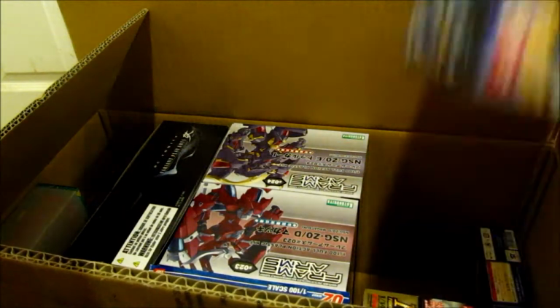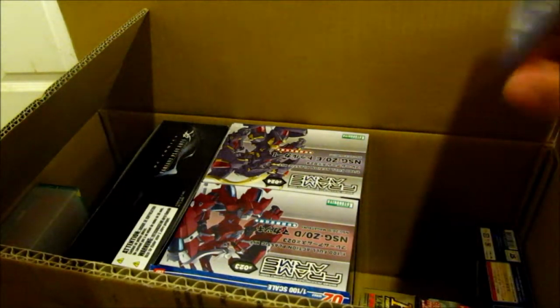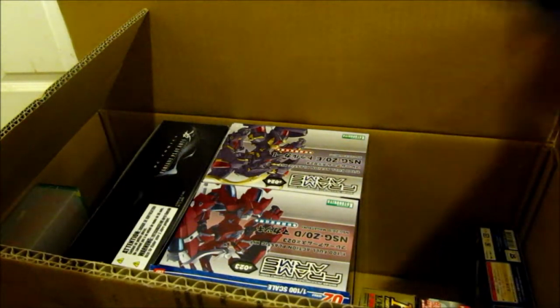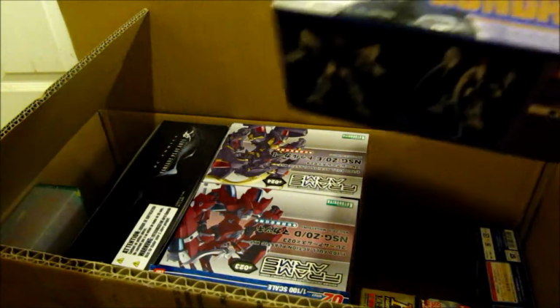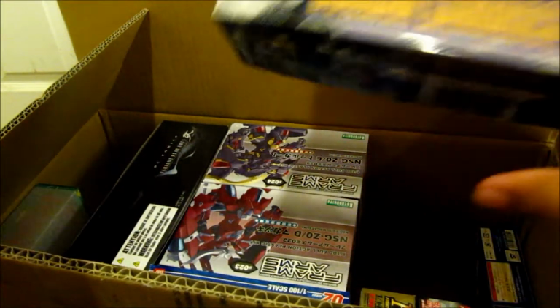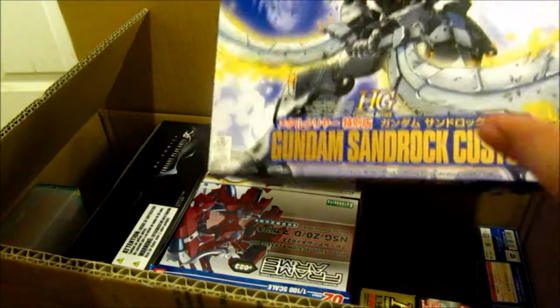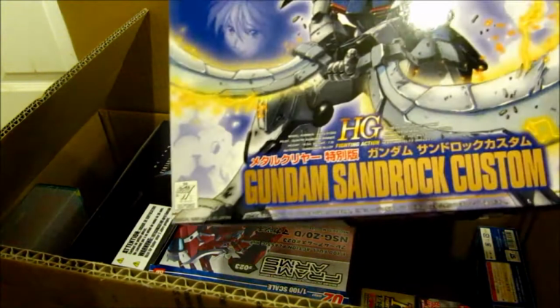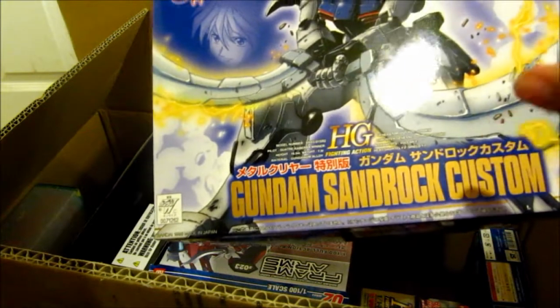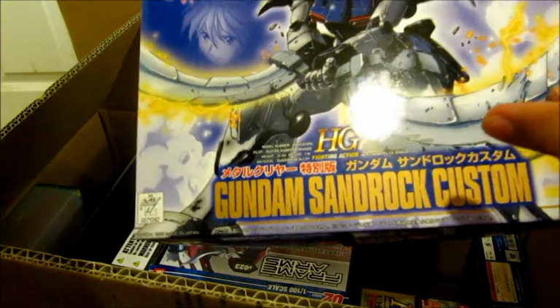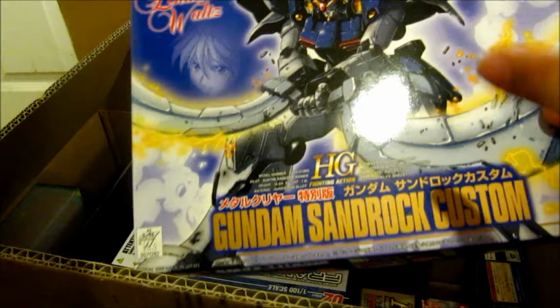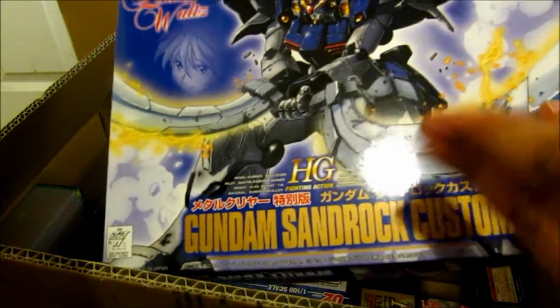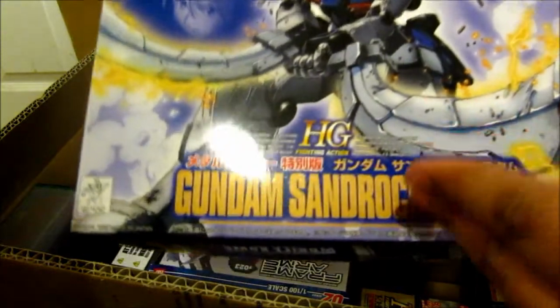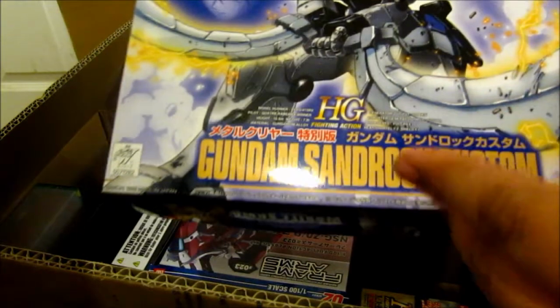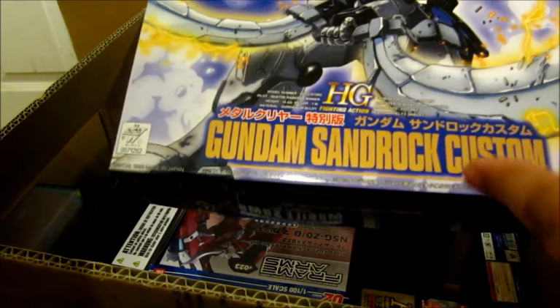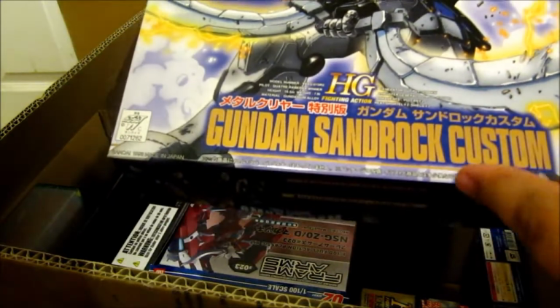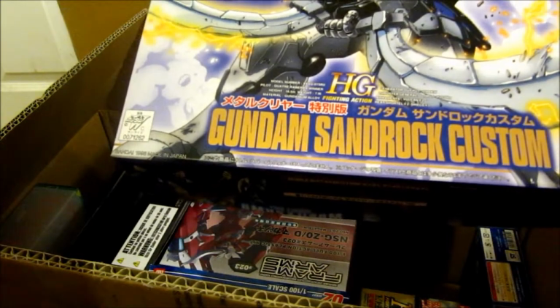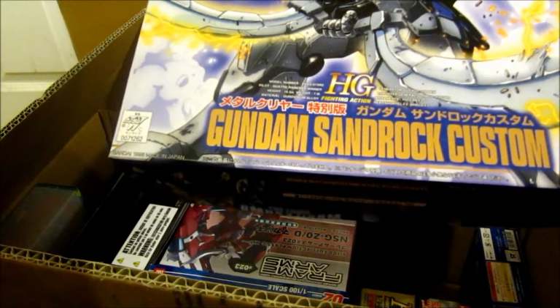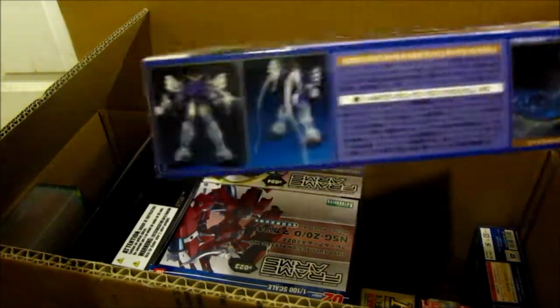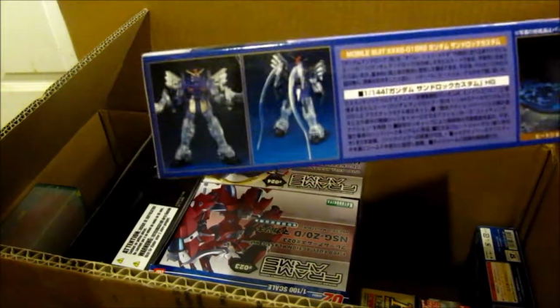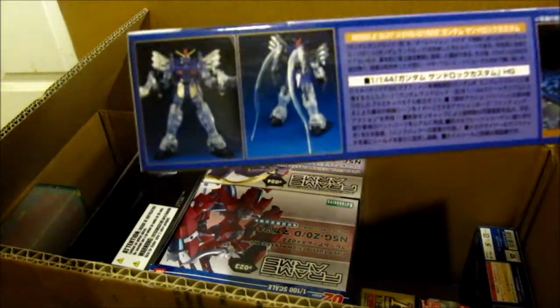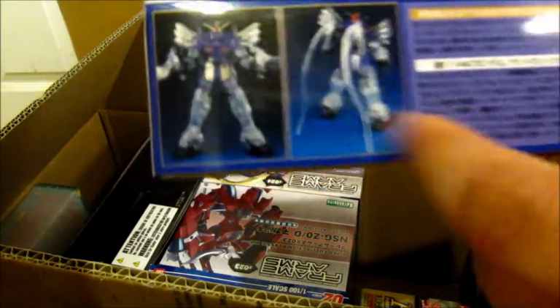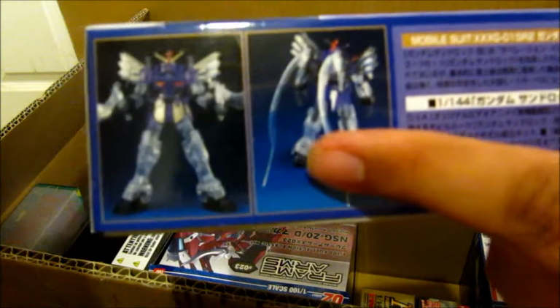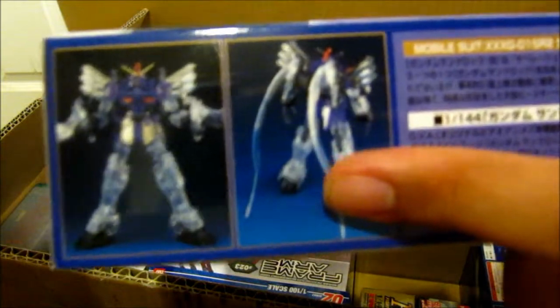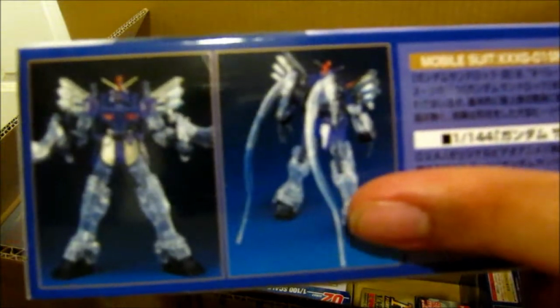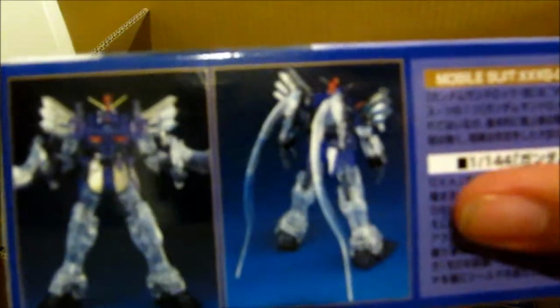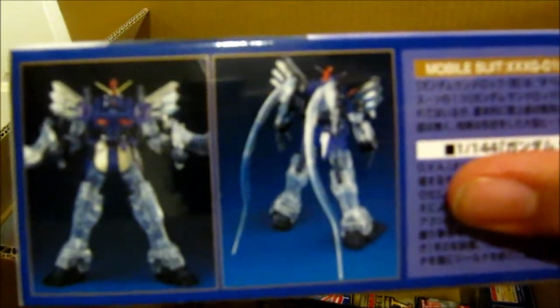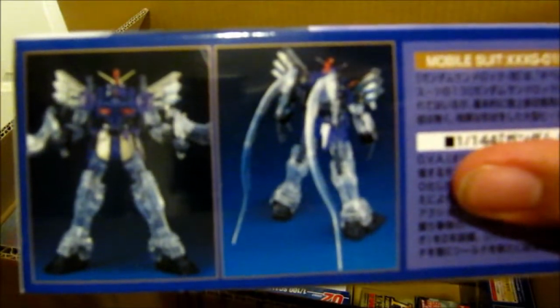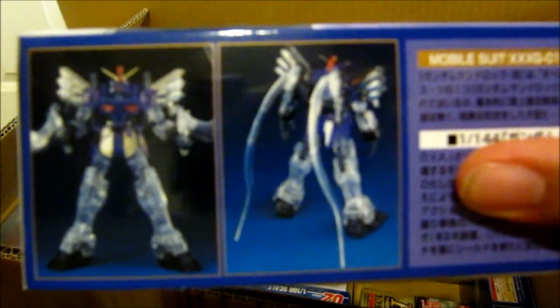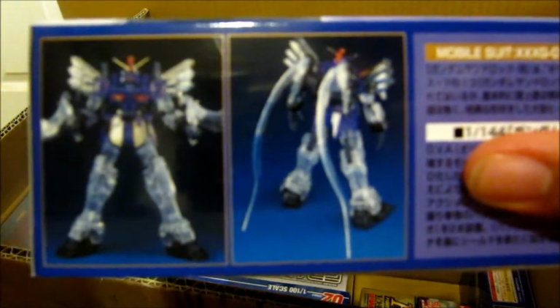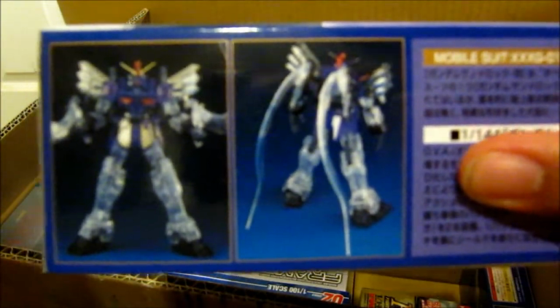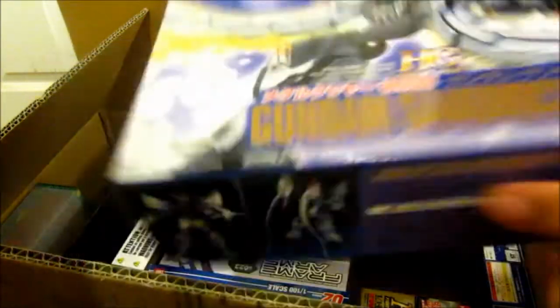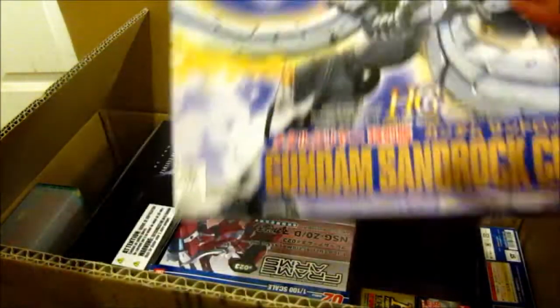And also right here is another one from Endless Waltz — this is the Sandrock Custom. This is also the clear metallic version.